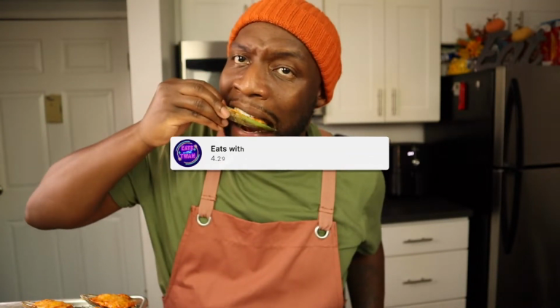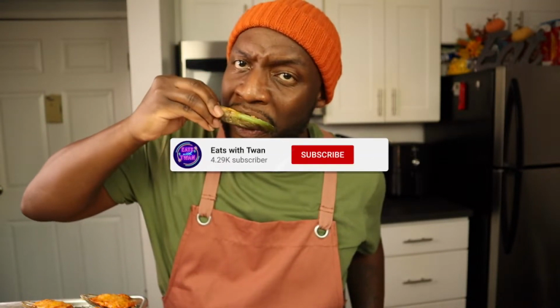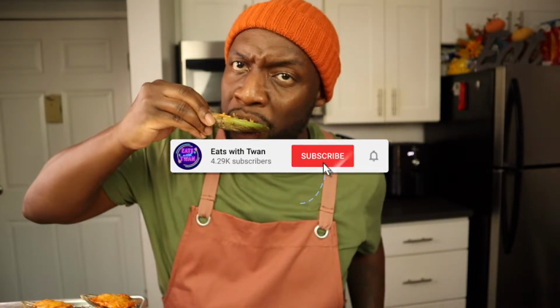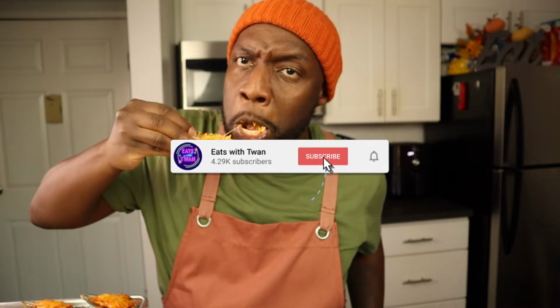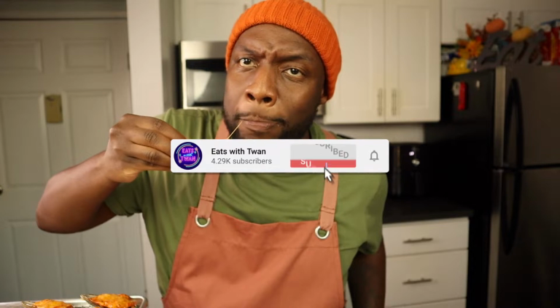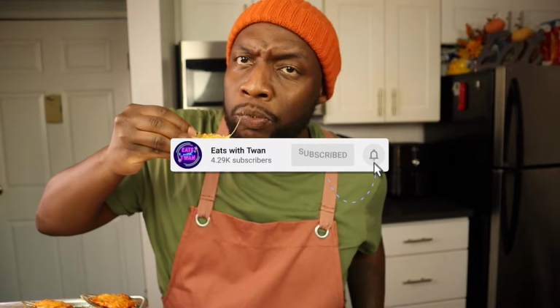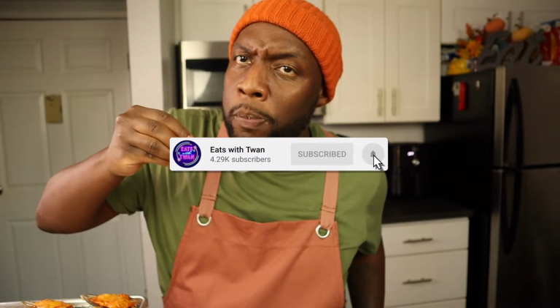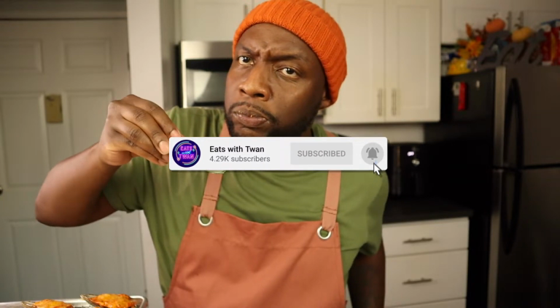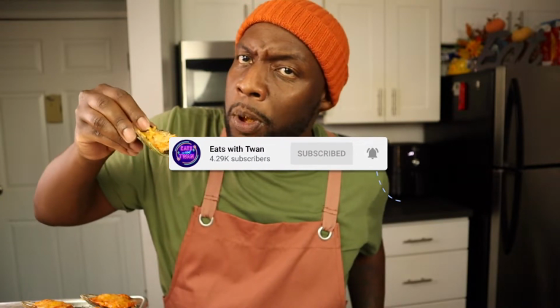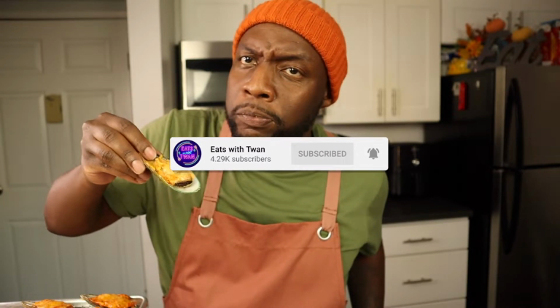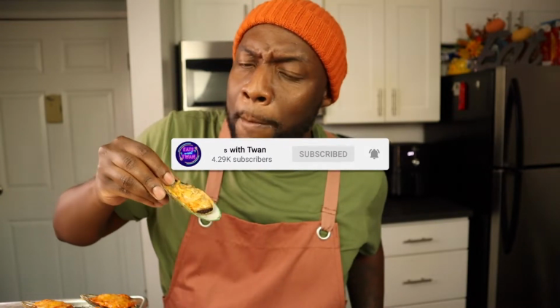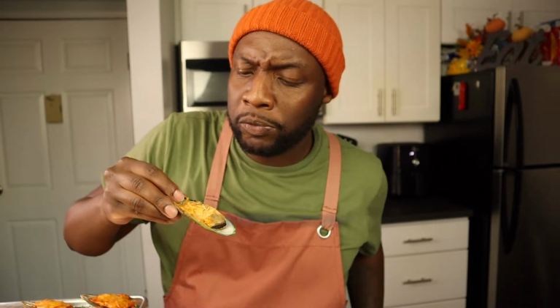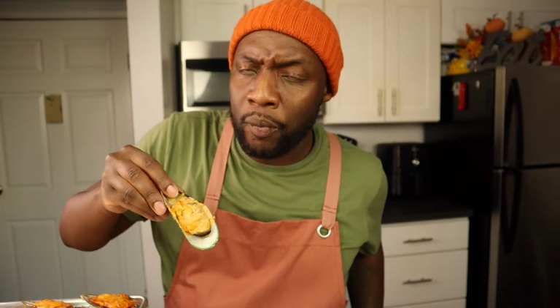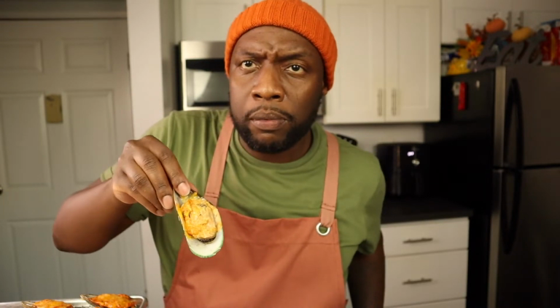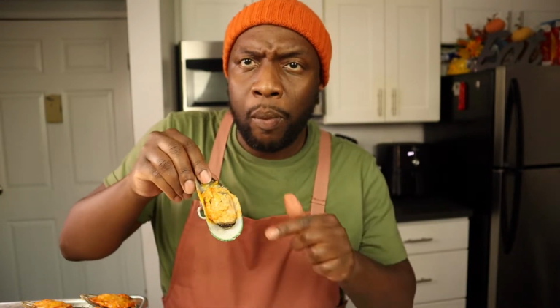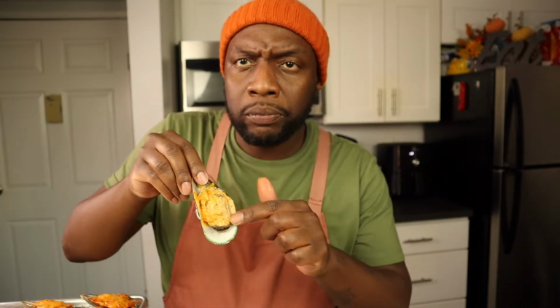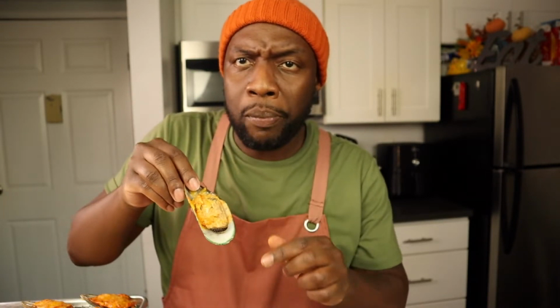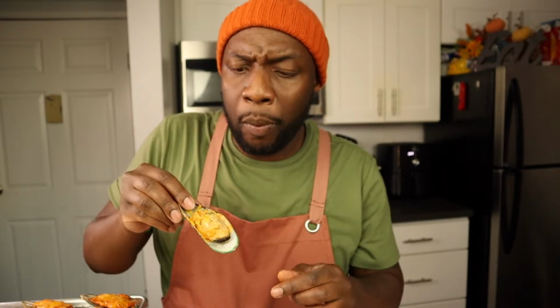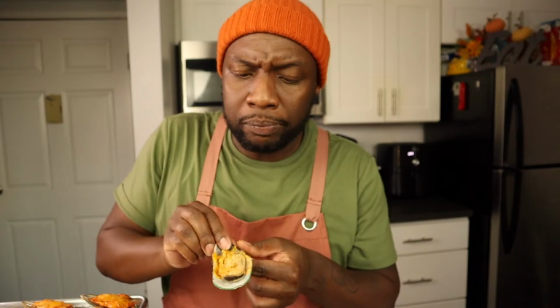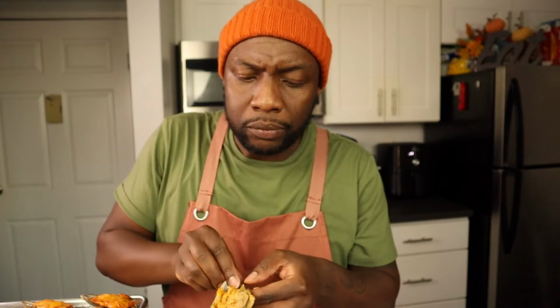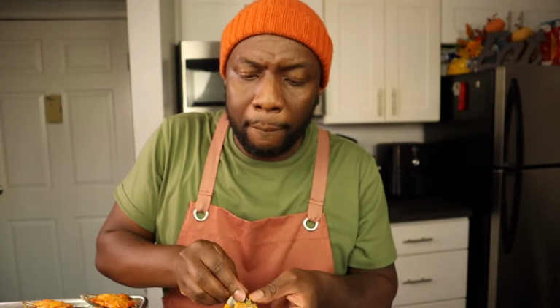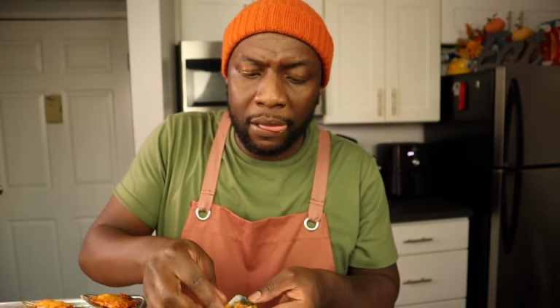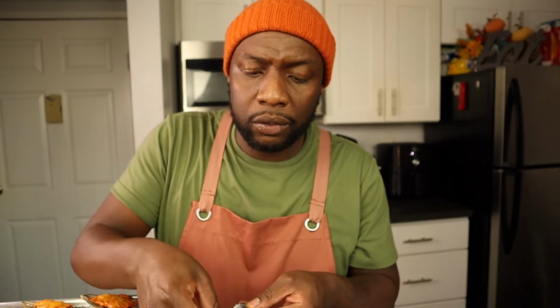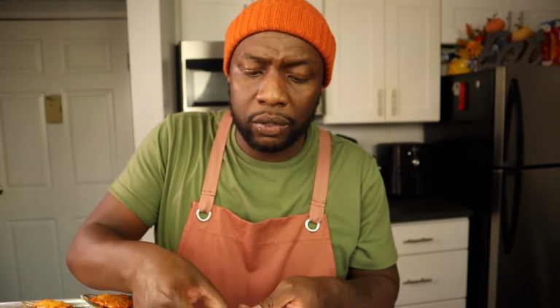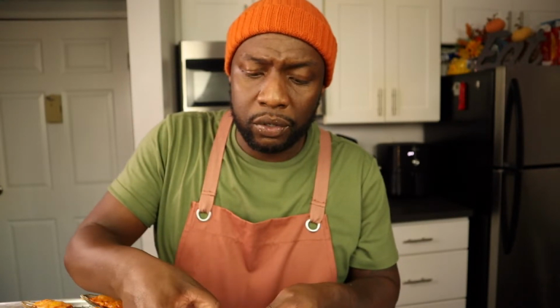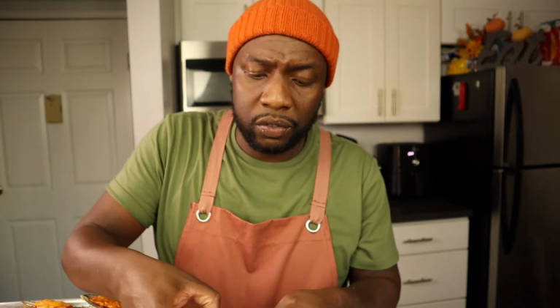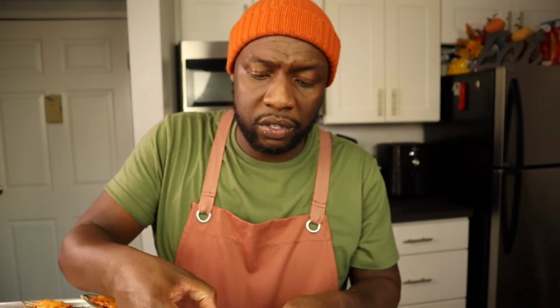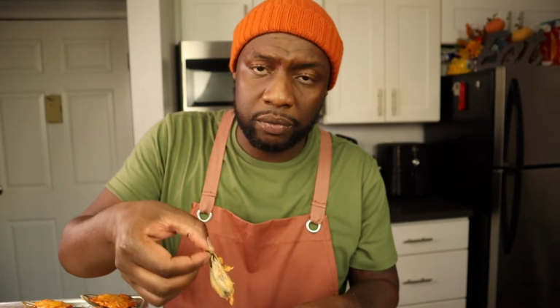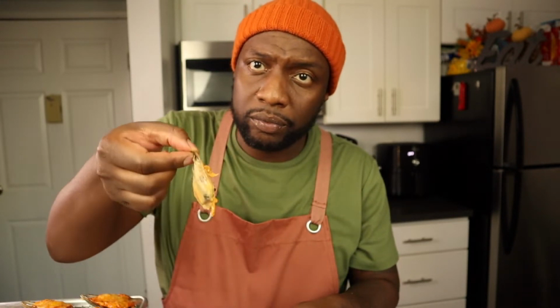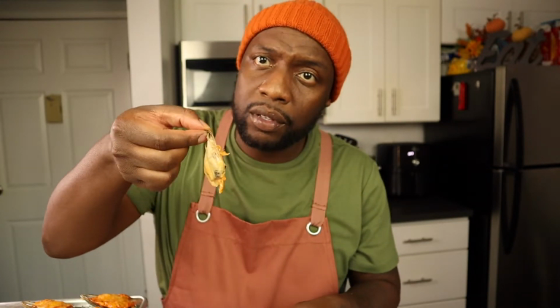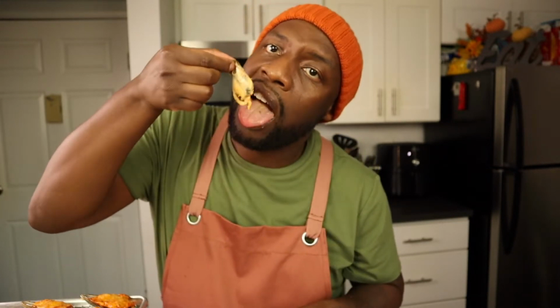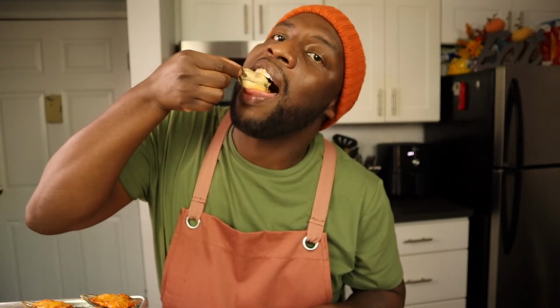It's really good. Subscribe to my channel, hit that notification bell if you like this recipe and want to see more. I'm going to finish this up — thanks for watching Eats with Tuan. And as always, stay up. Have a blessed one.